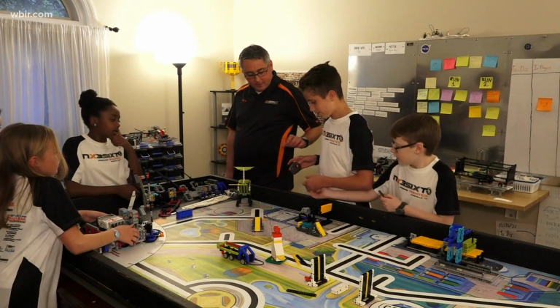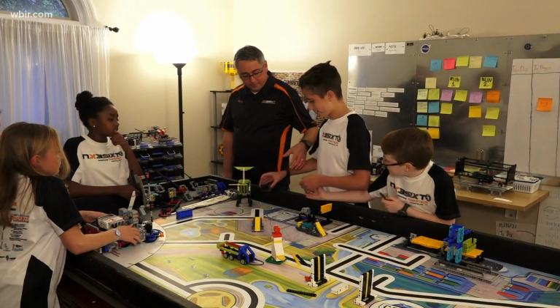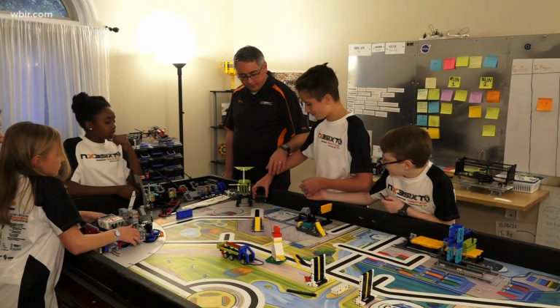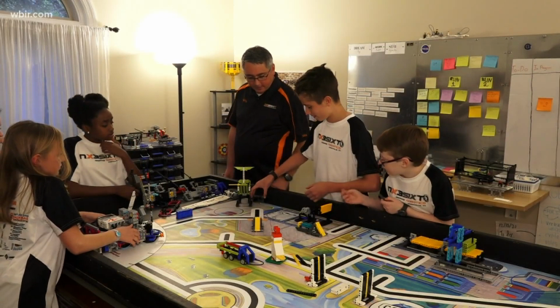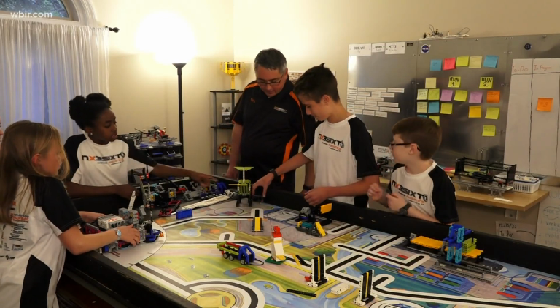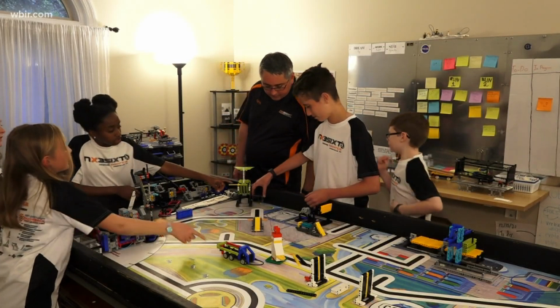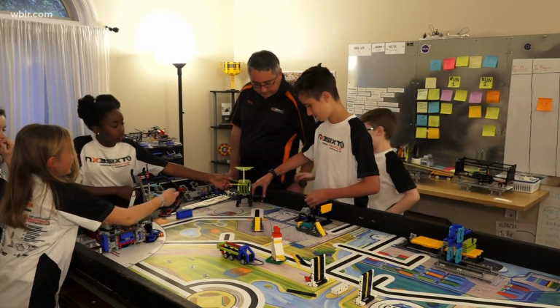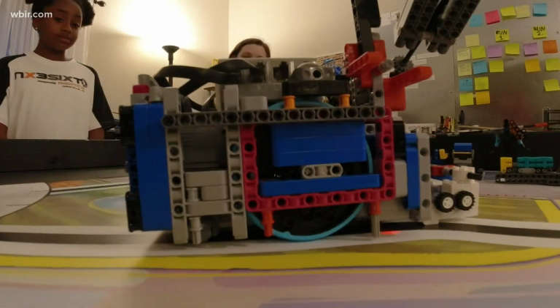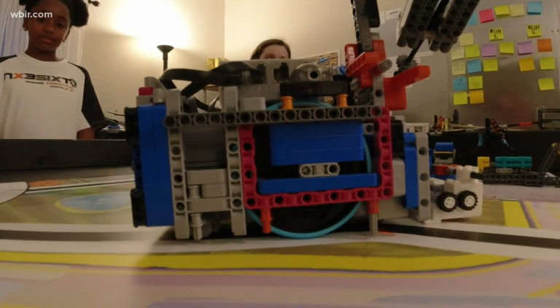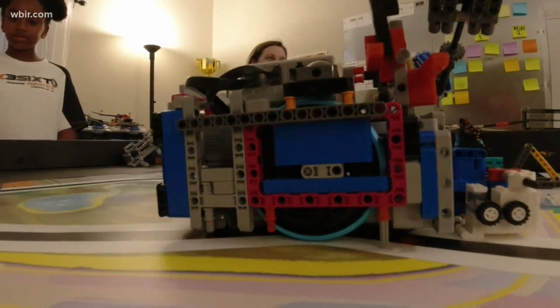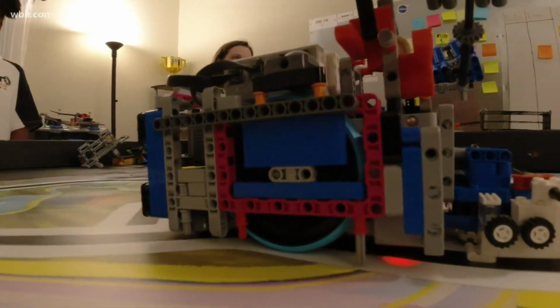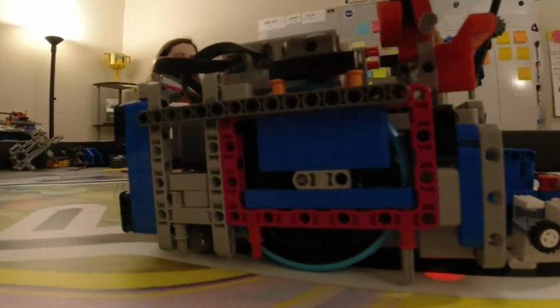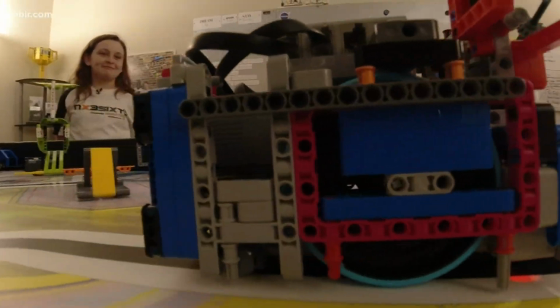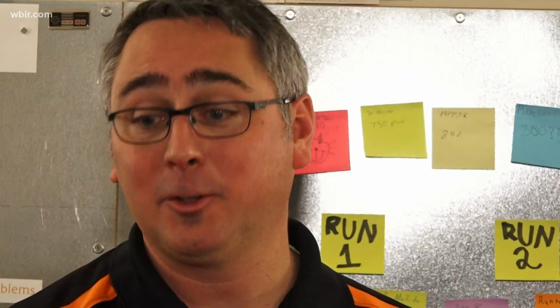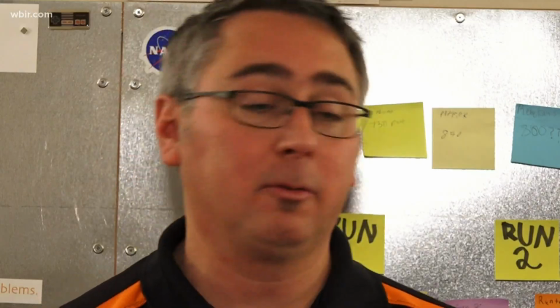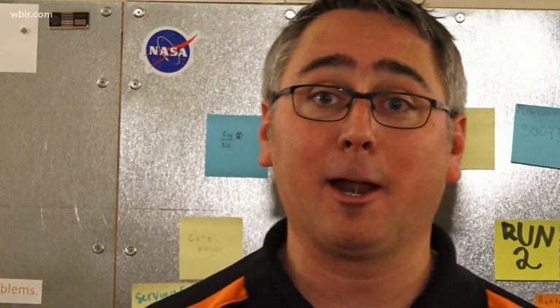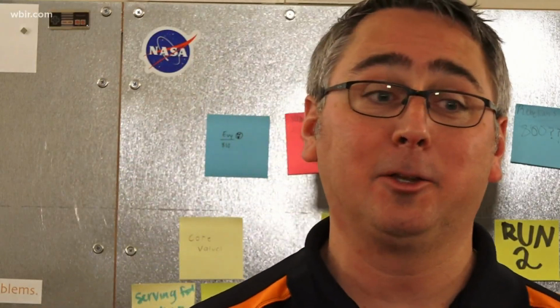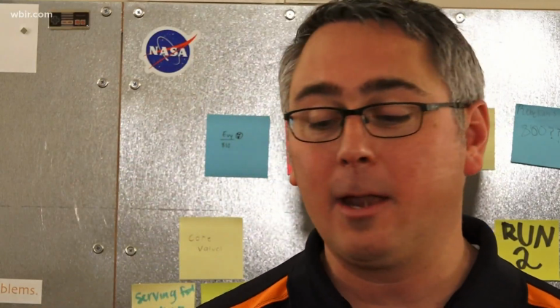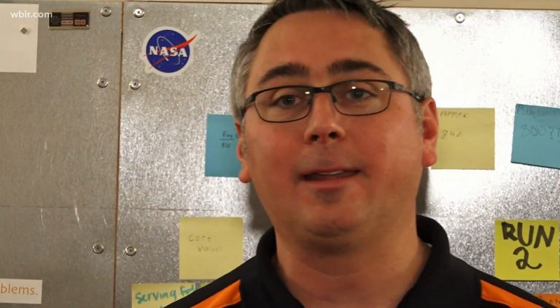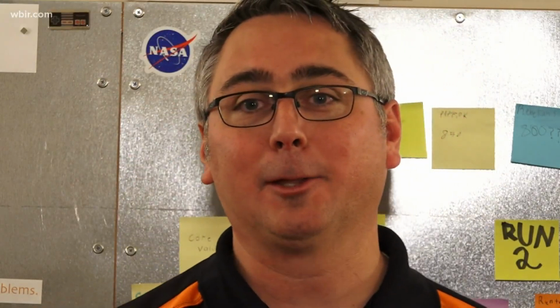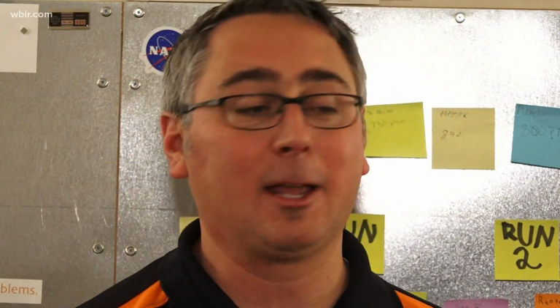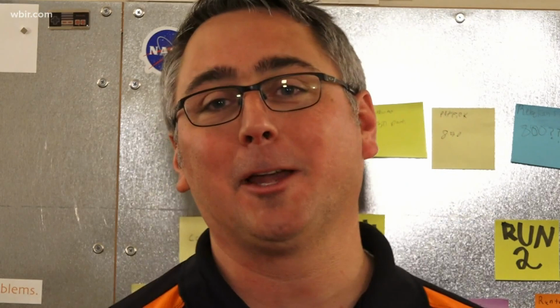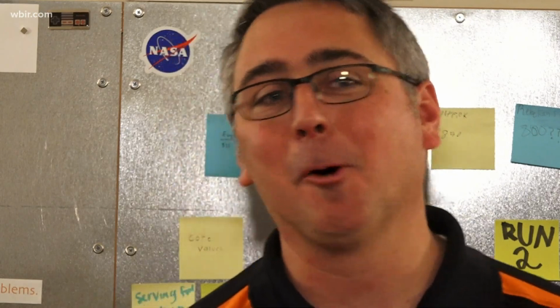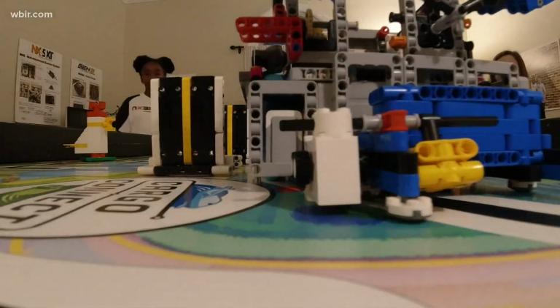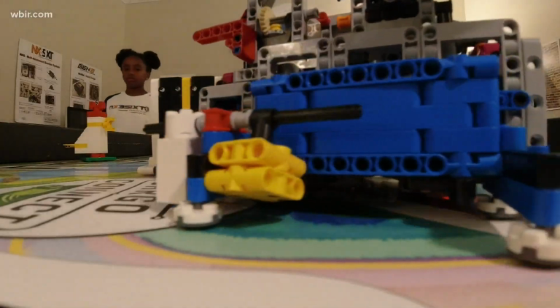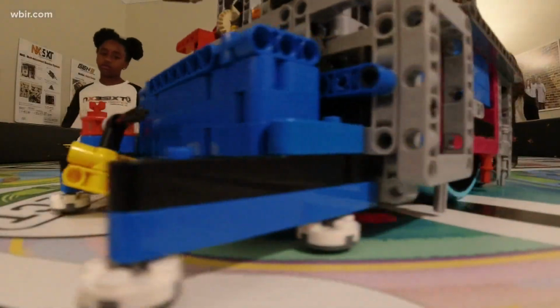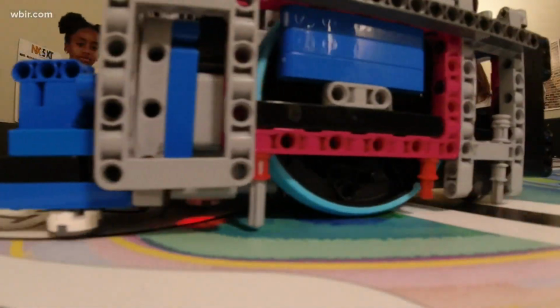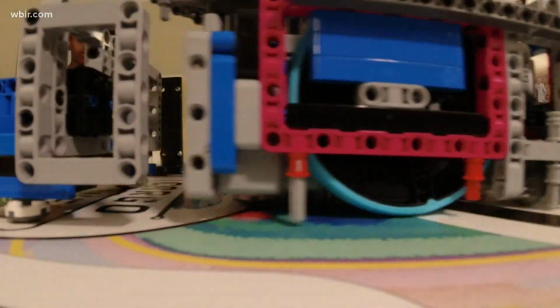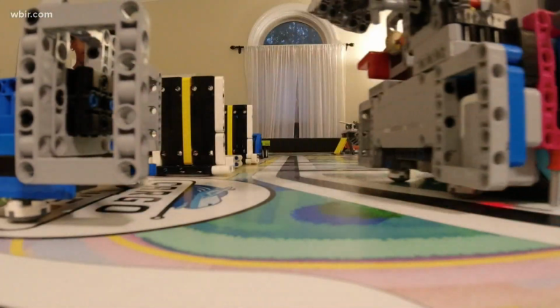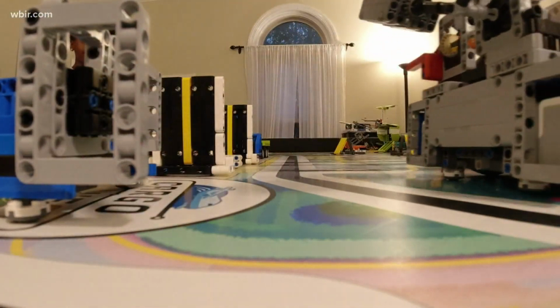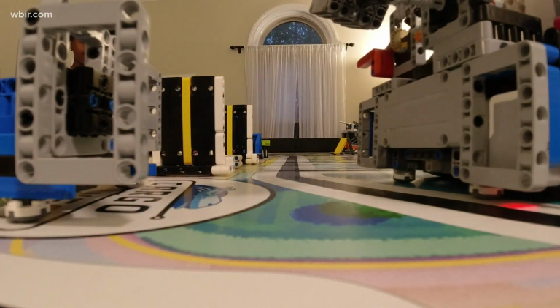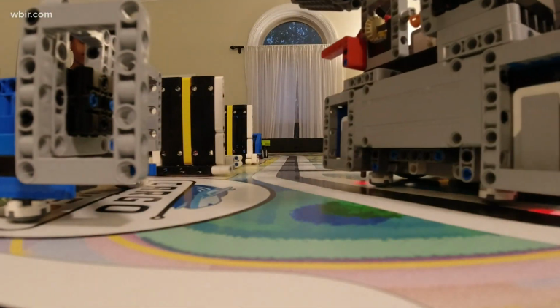Ella Claire's dad is the coach and he's learning just as much as the kids themselves. I thought as an engineer I'd come in and understand how to — this is right up my alley — and I had no idea how to make little Legos move around the table. It's not as easy as it looks.